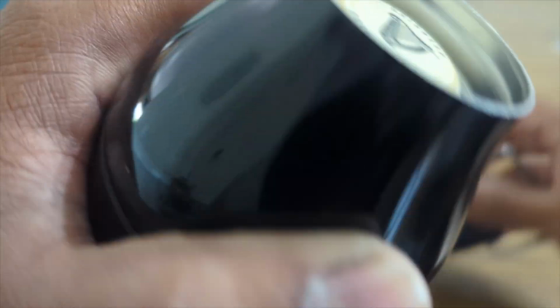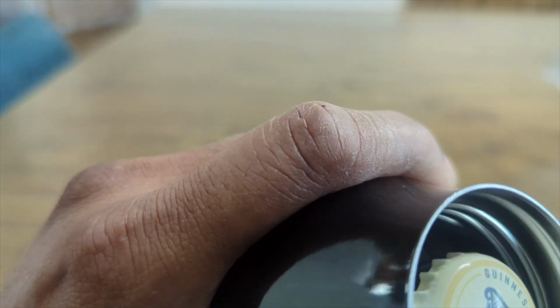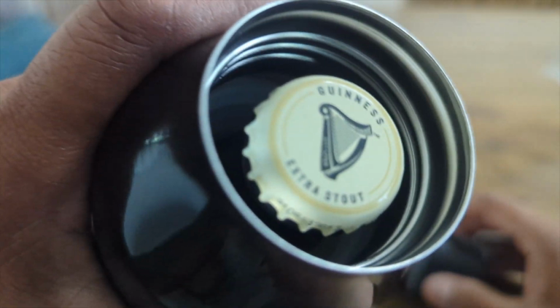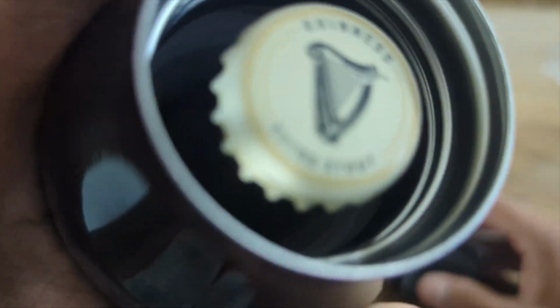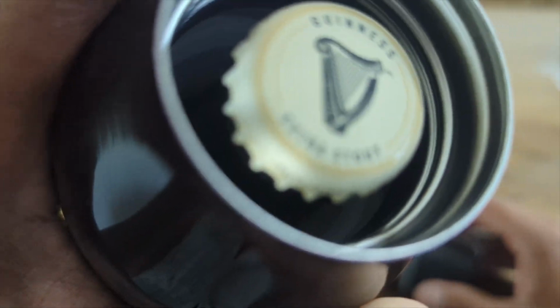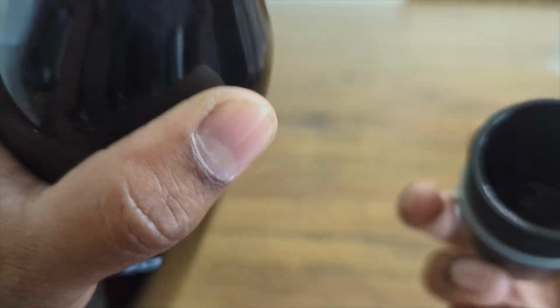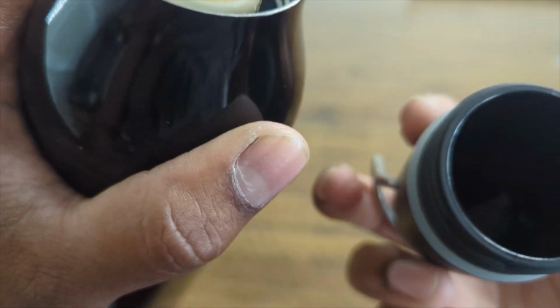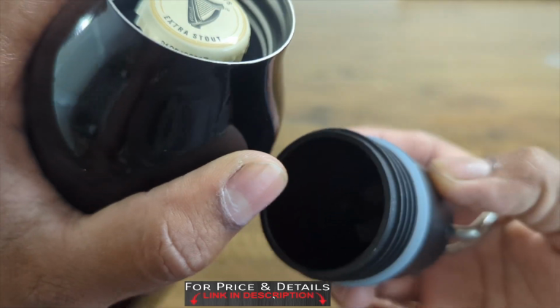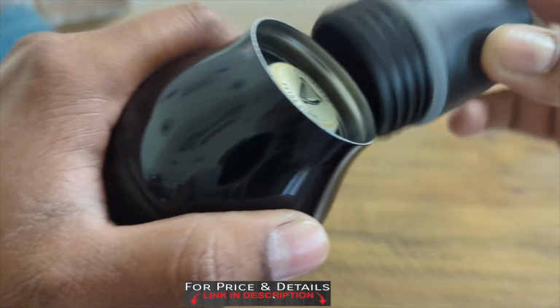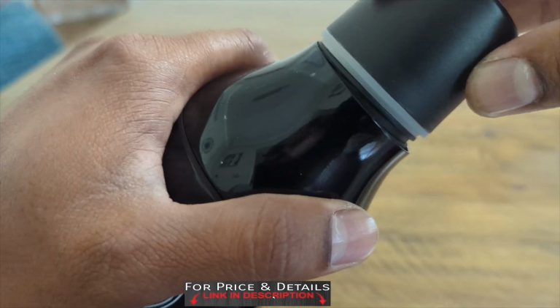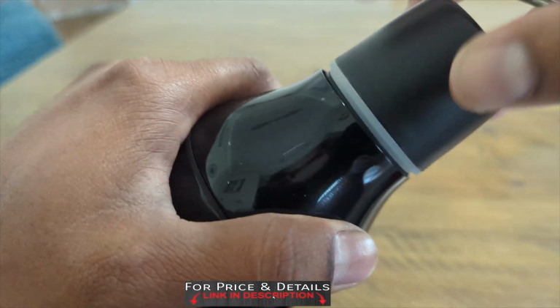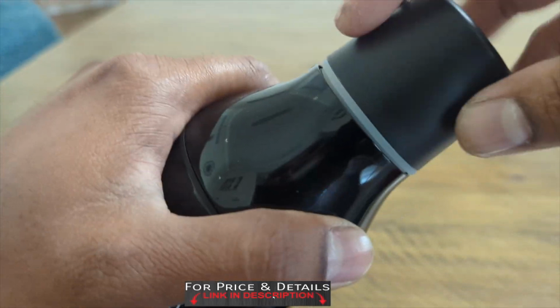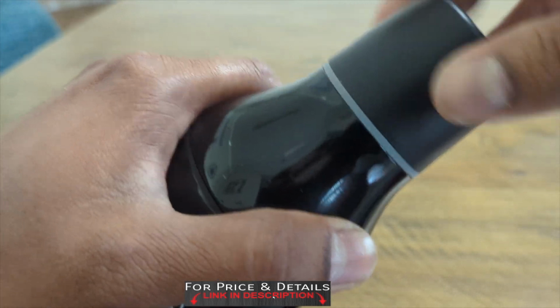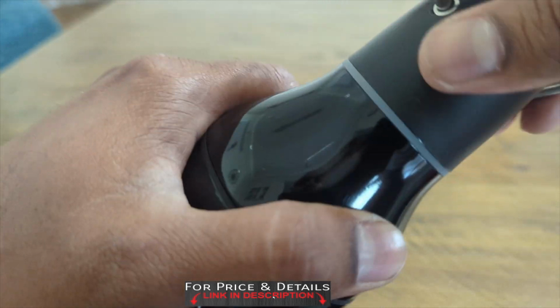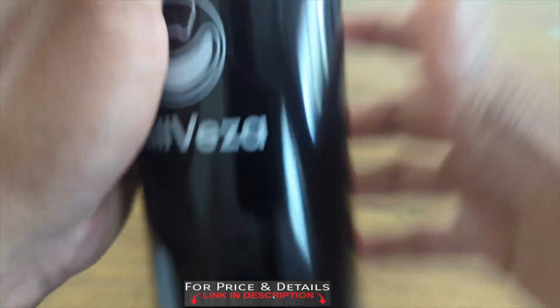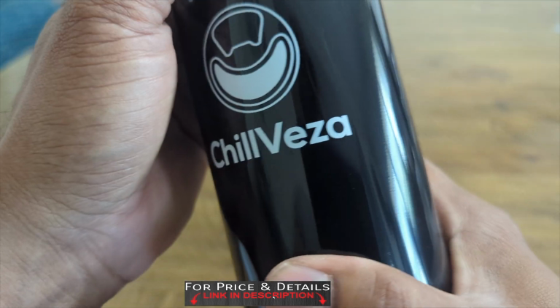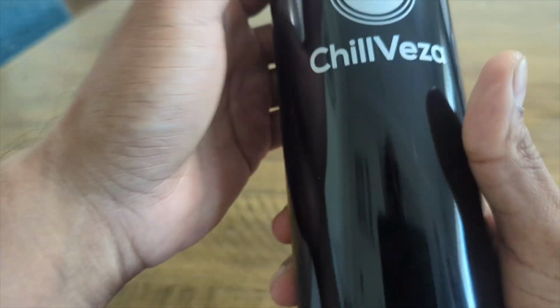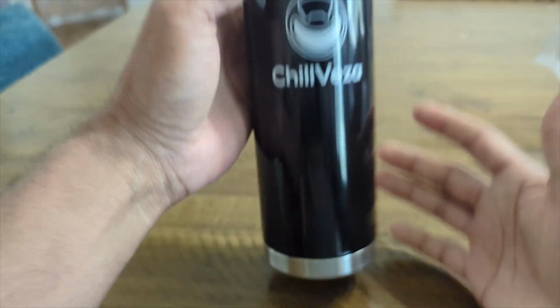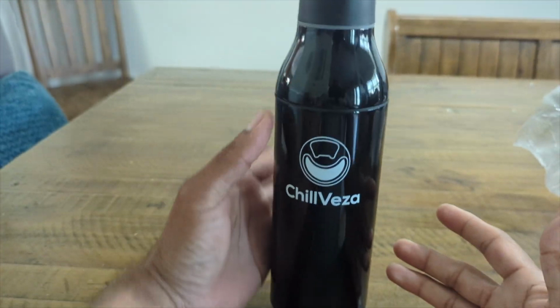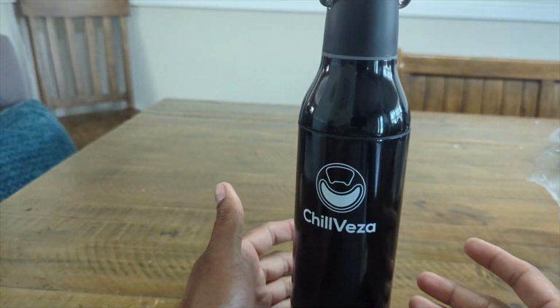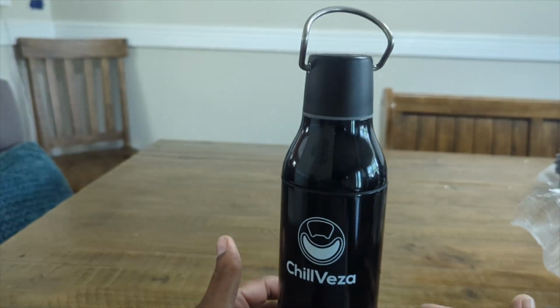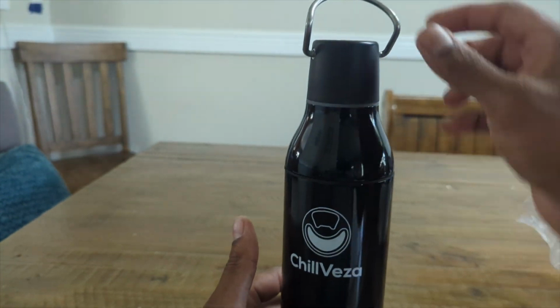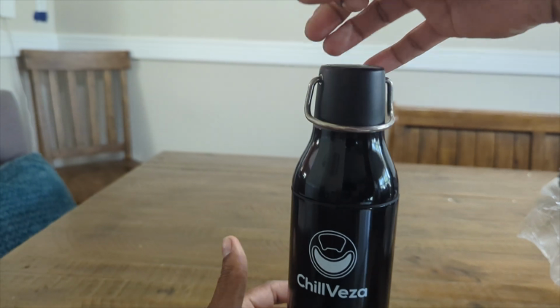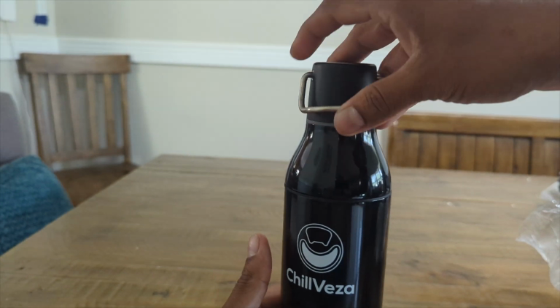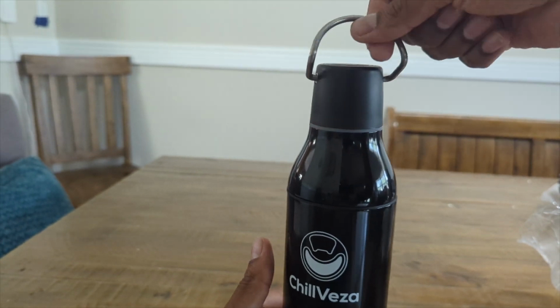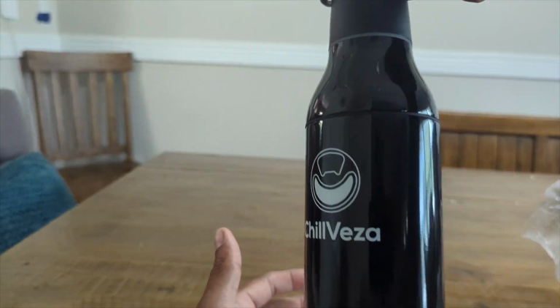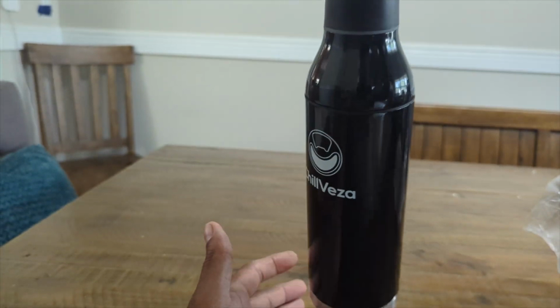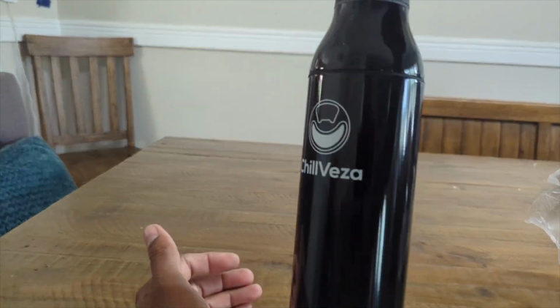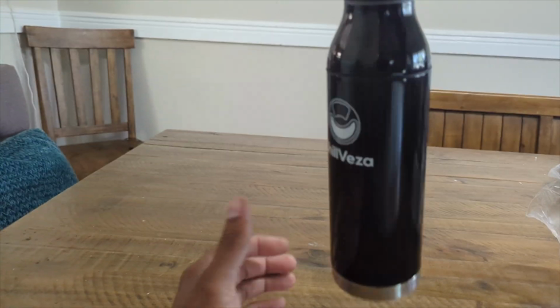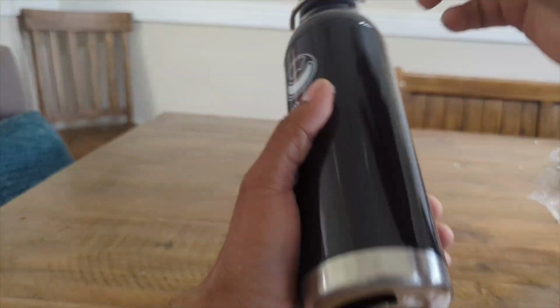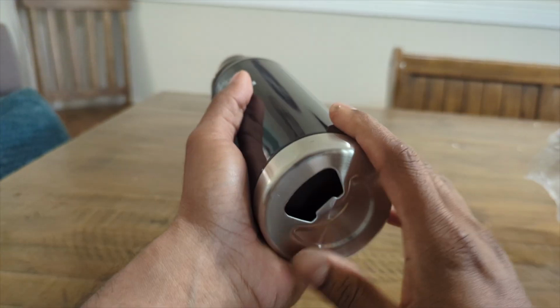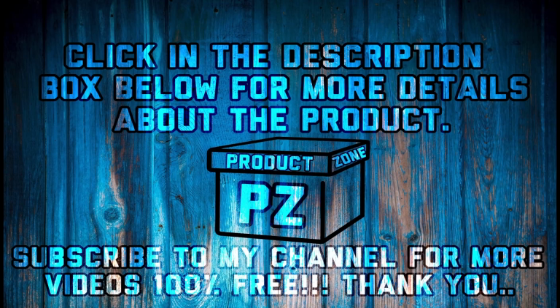And look, you can drink from the top right here — very impressive. I gotta tell you, the screw, everything is just perfectly tight. I love this. And you get a little carry handle right here — look at that. Very good quality.